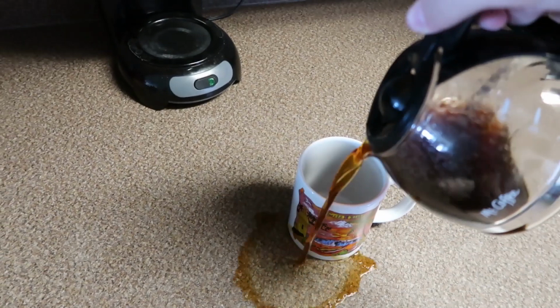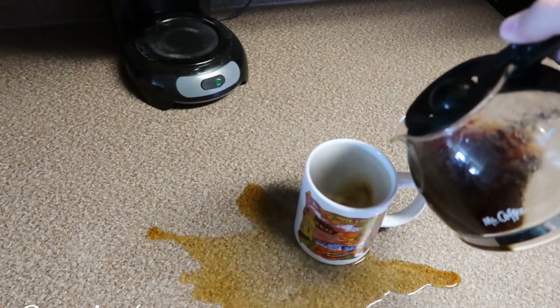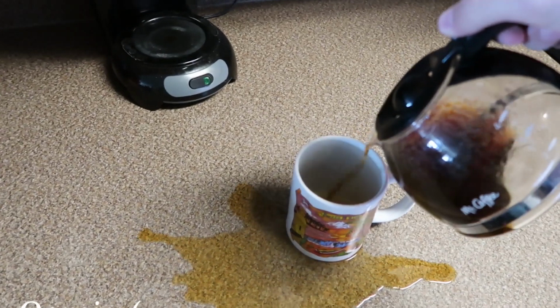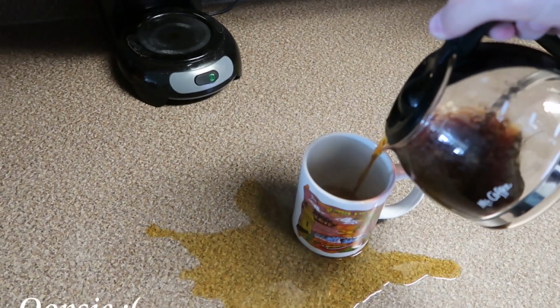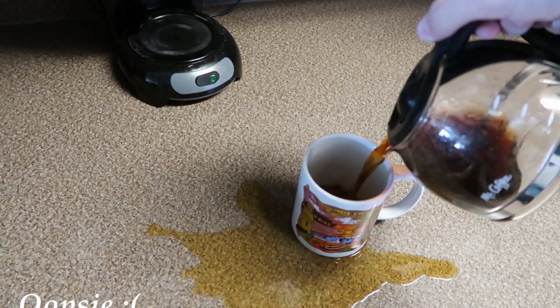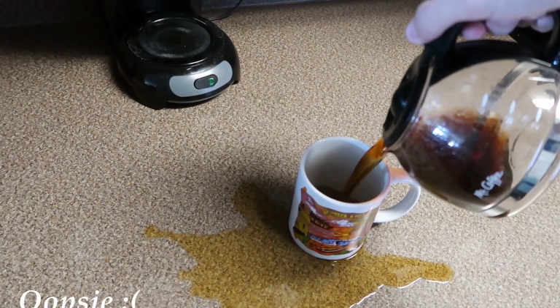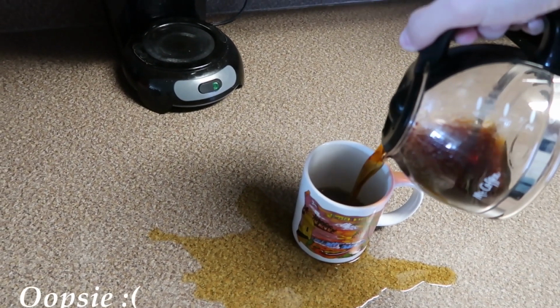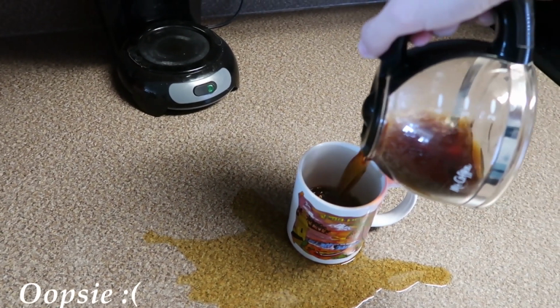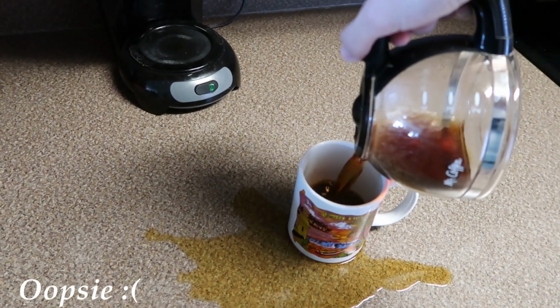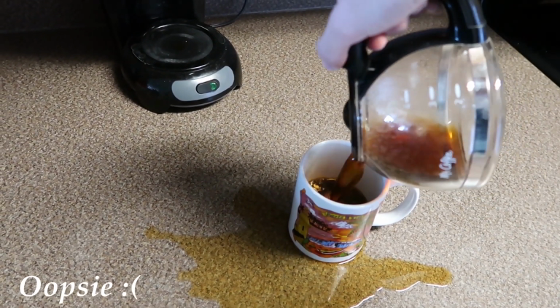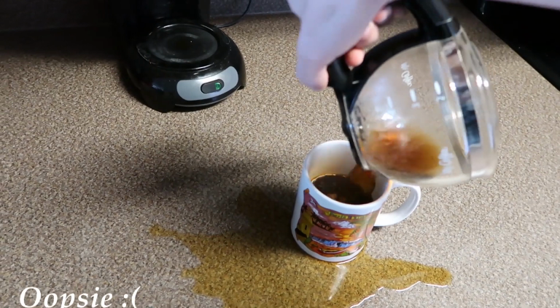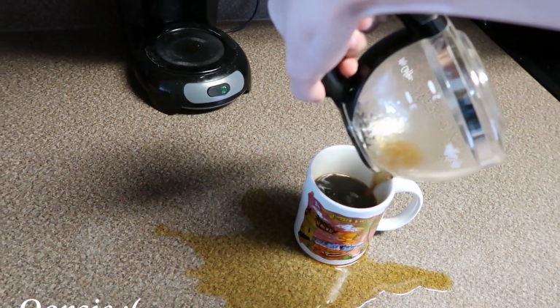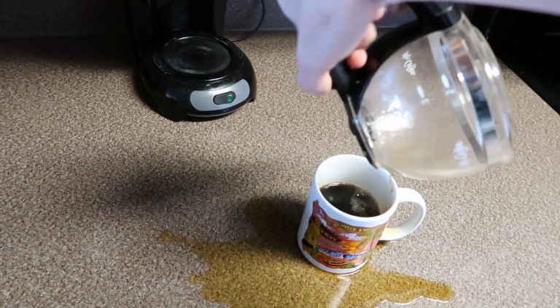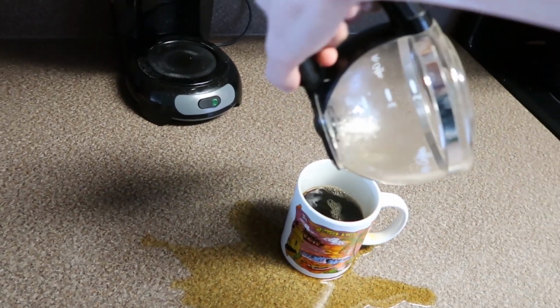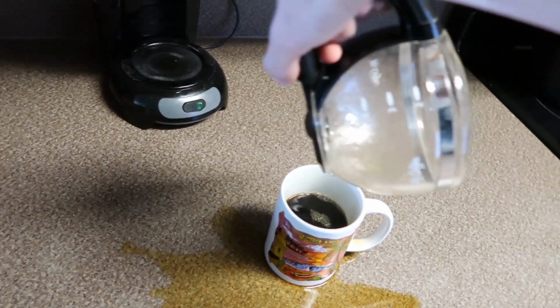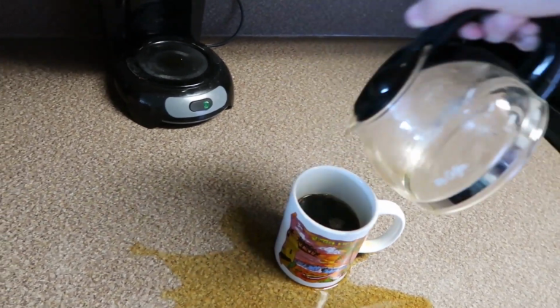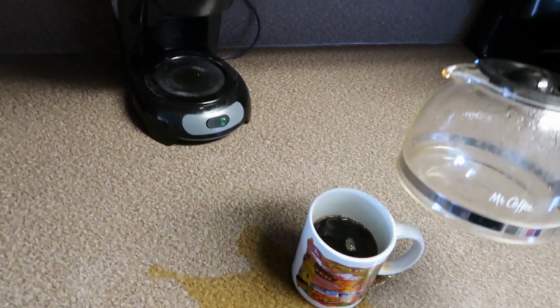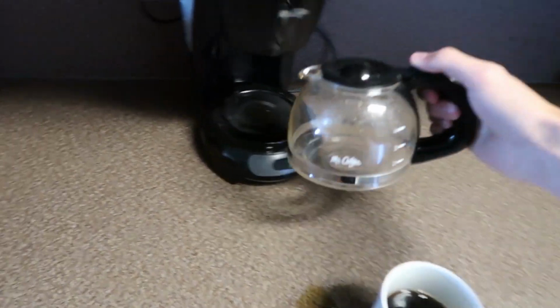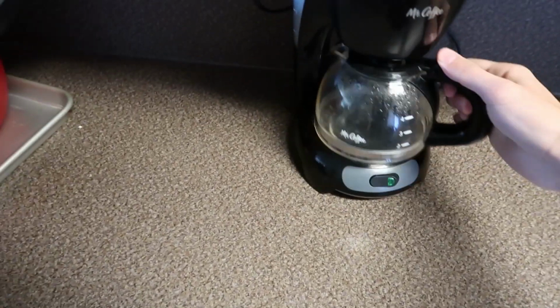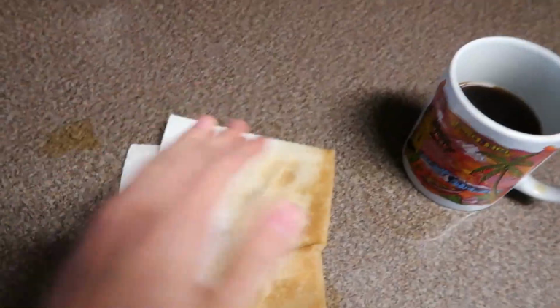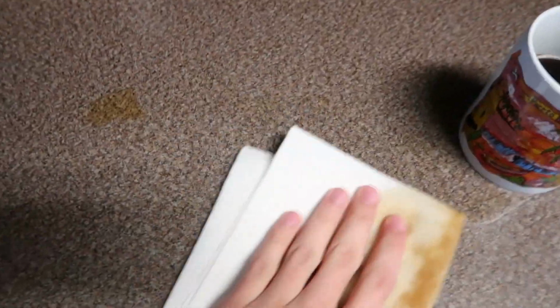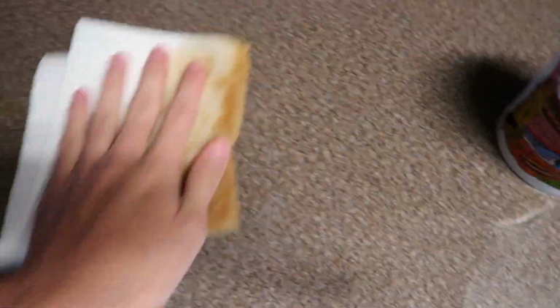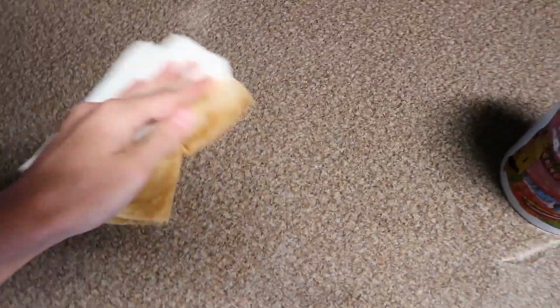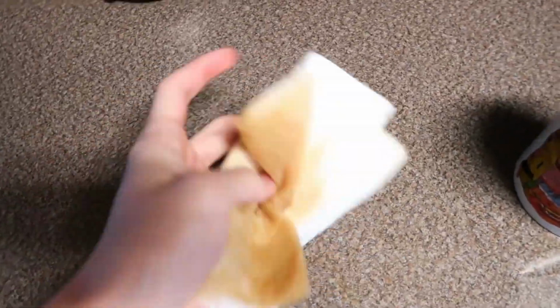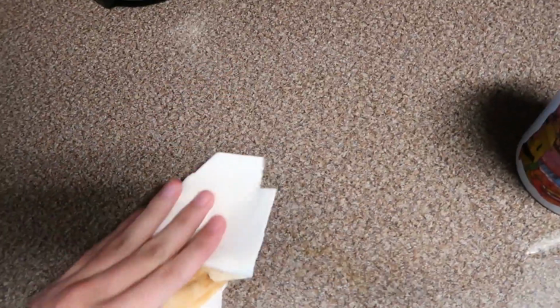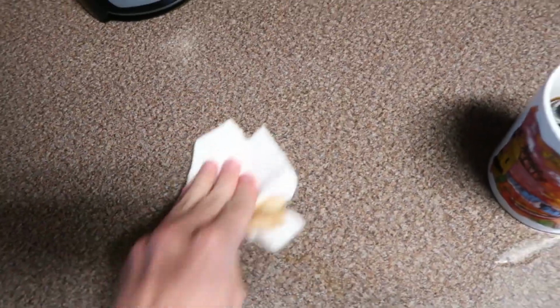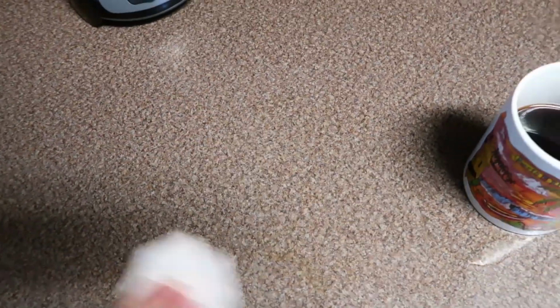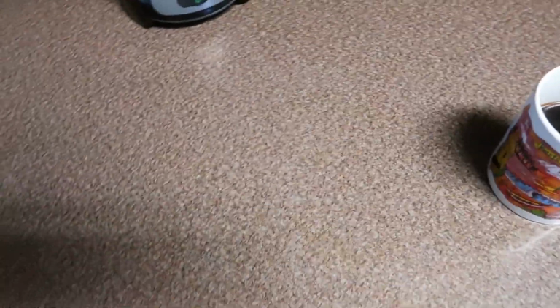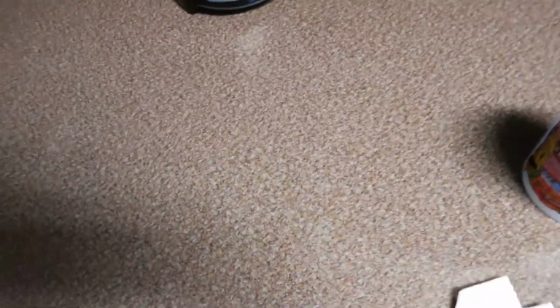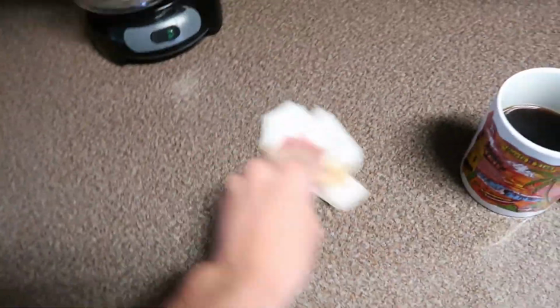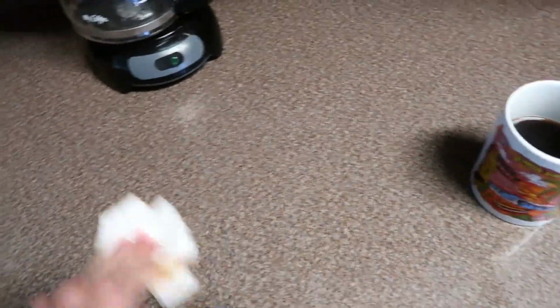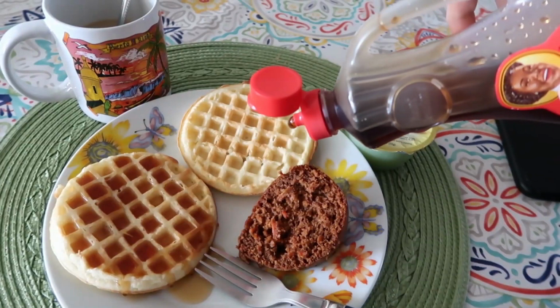Every day I make sure to spill some because it's a little good luck thing I've been doing for the past year — I can't go a day without spilling. I'm just joking, y'all. I was looking at the camera while I was pouring it, so I cleaned it up real quick to the best of my ability with a wet rag.